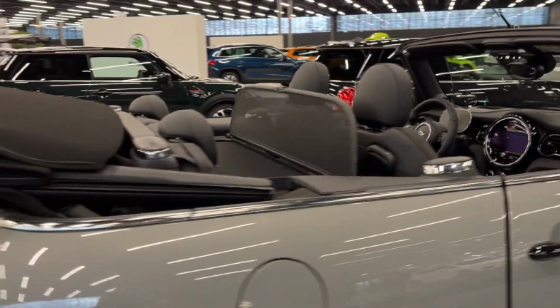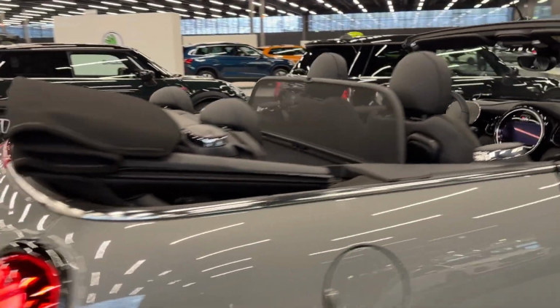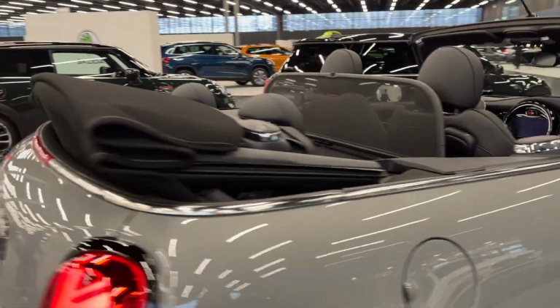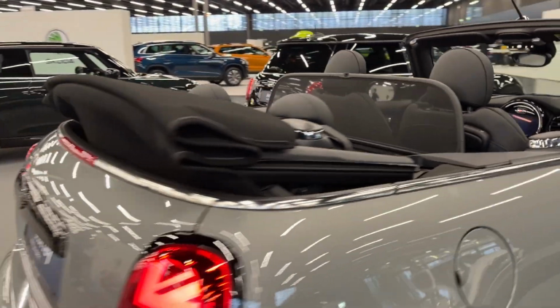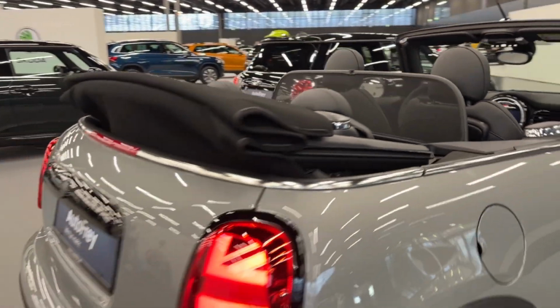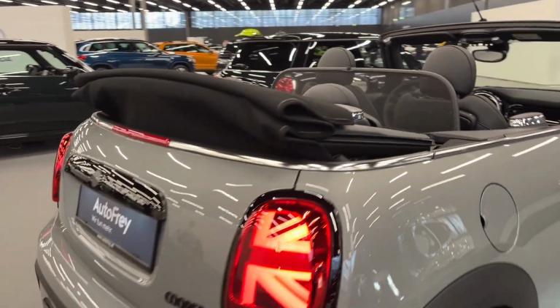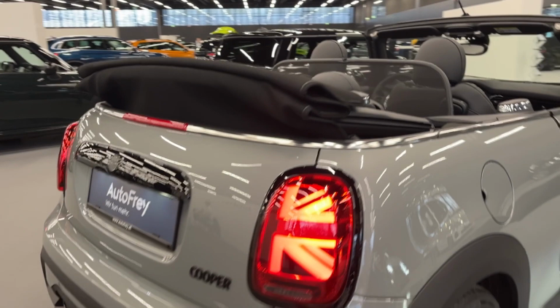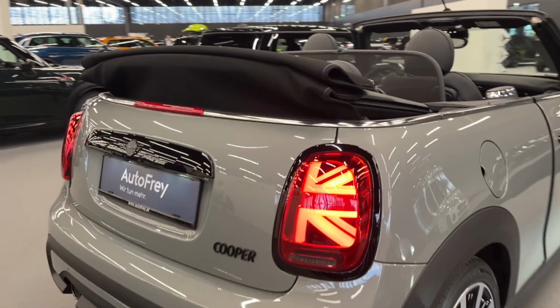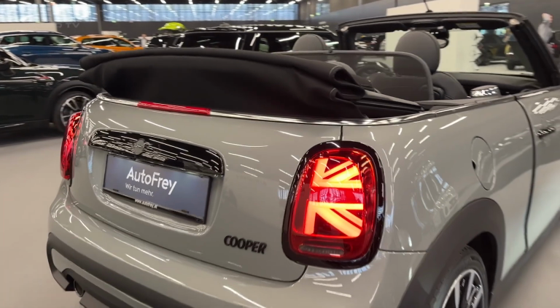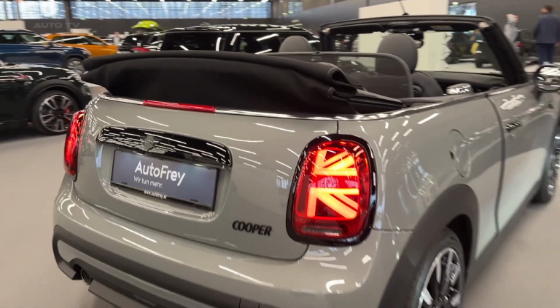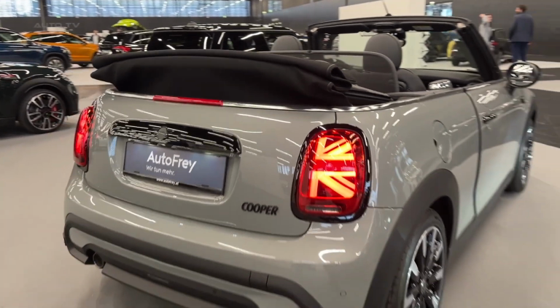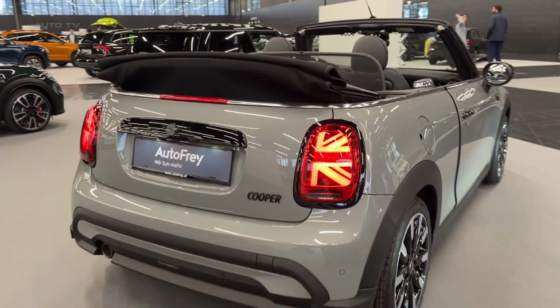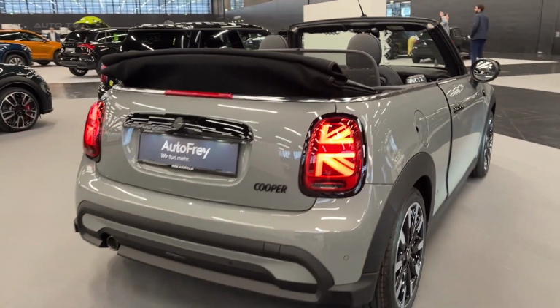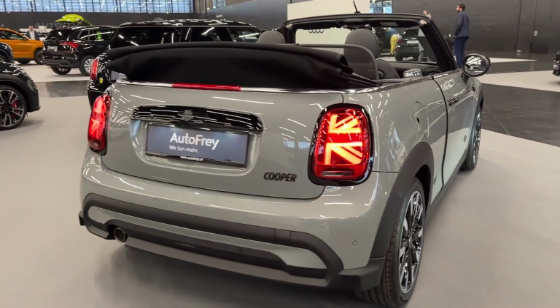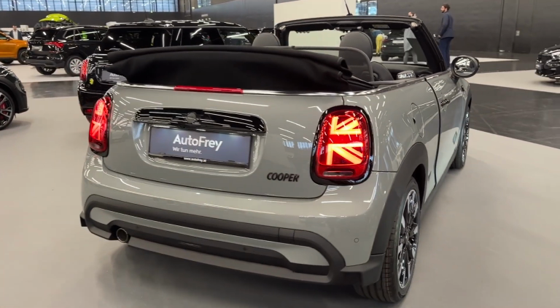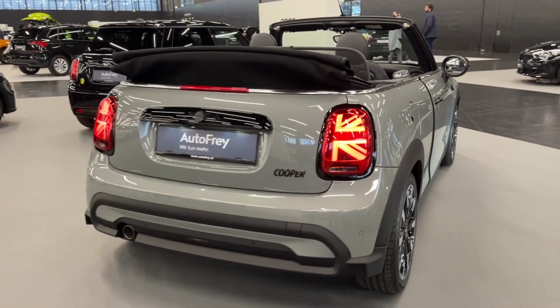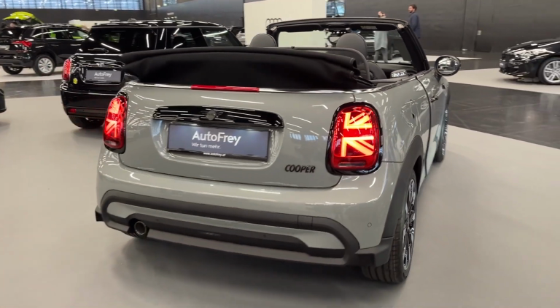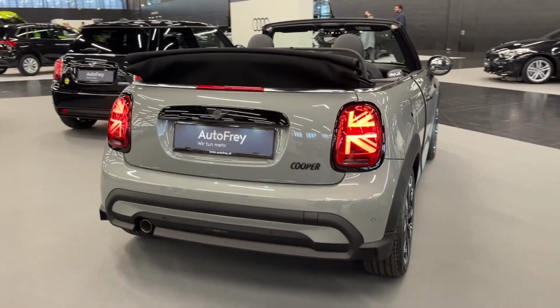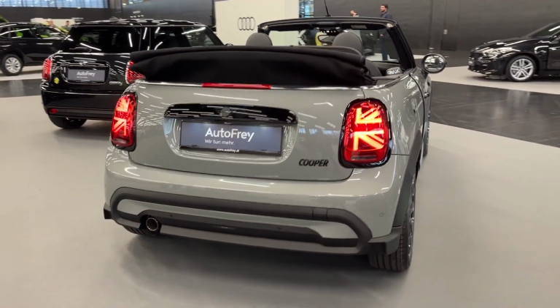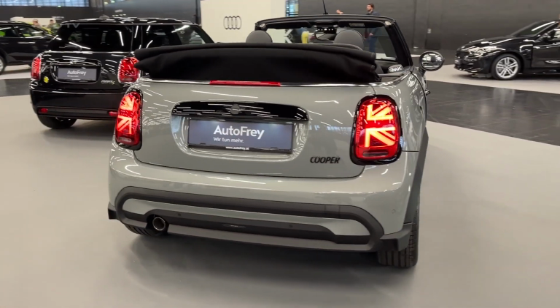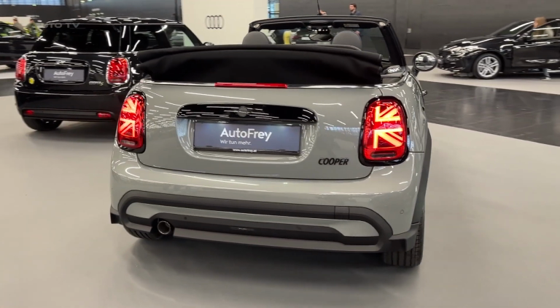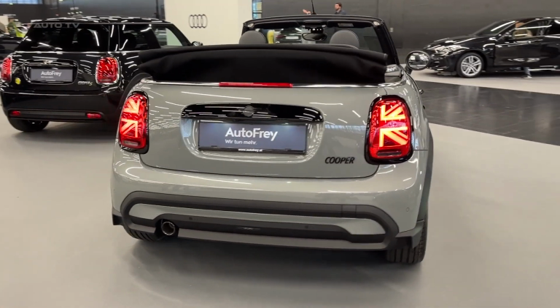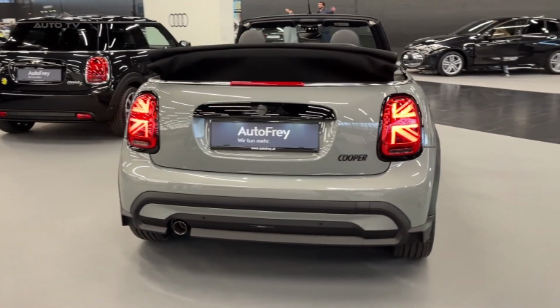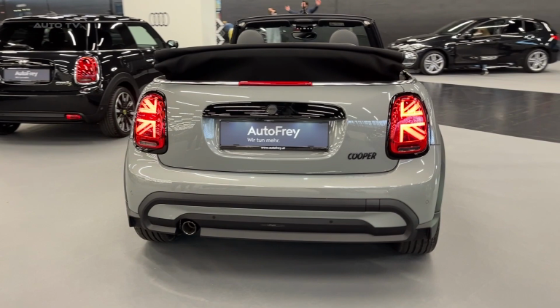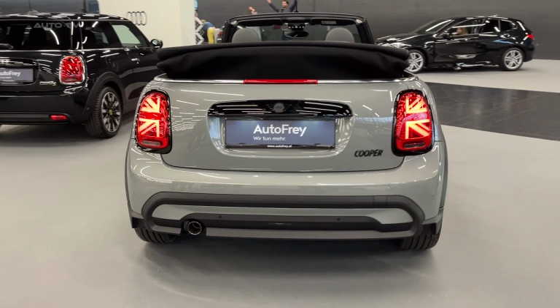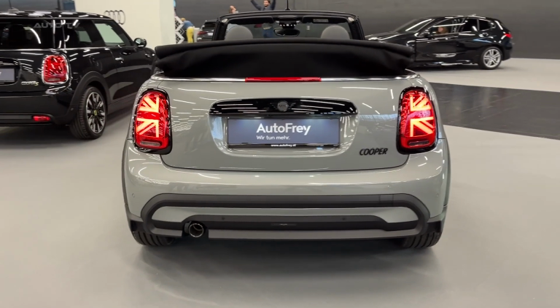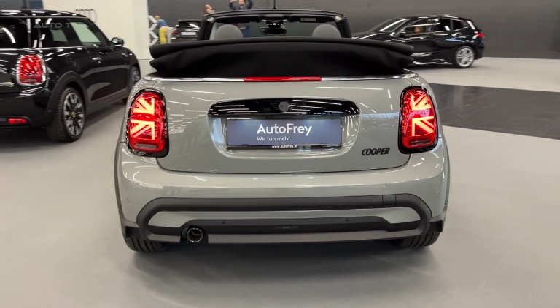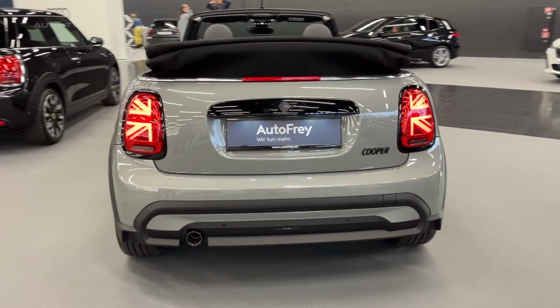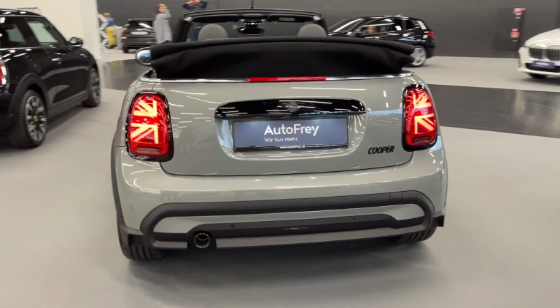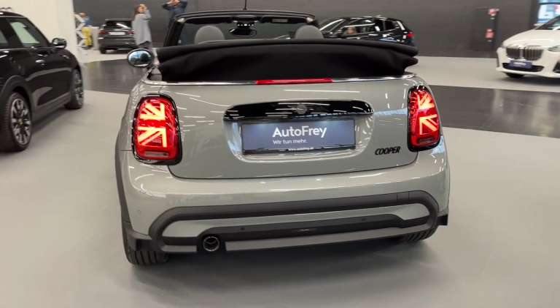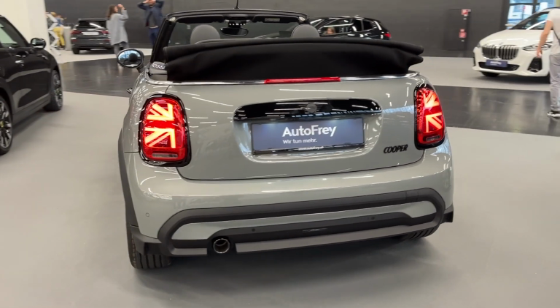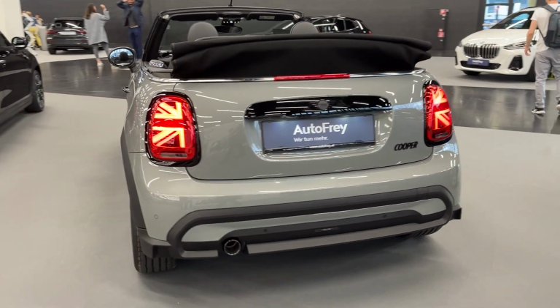Standout features include LED headlights and an 8-speed automatic transmission, making this convertible an exceptional choice for both weekend getaways and daily driving pleasure.